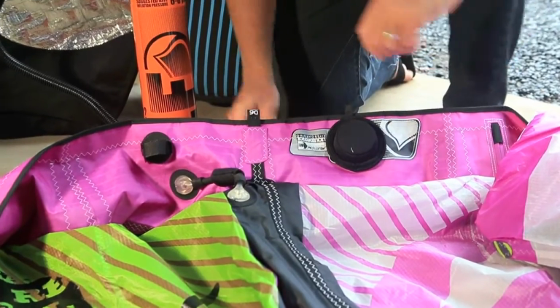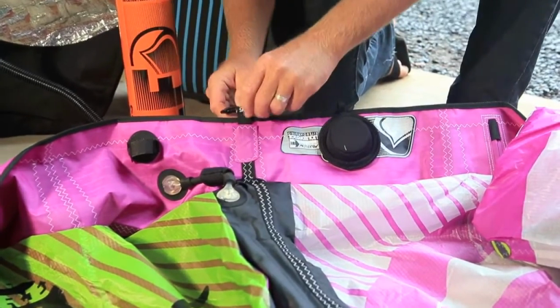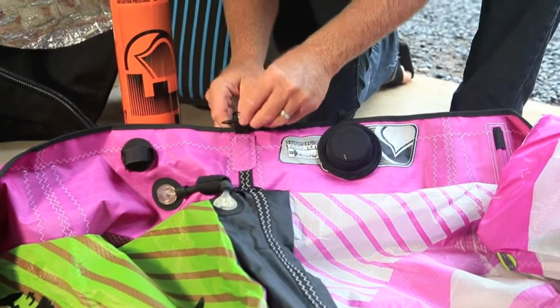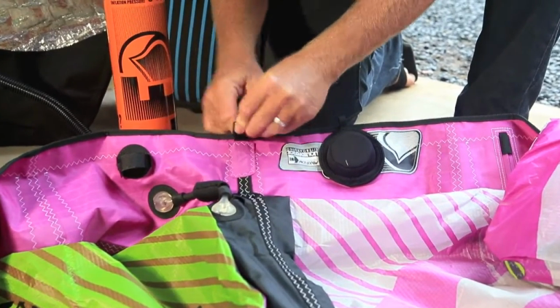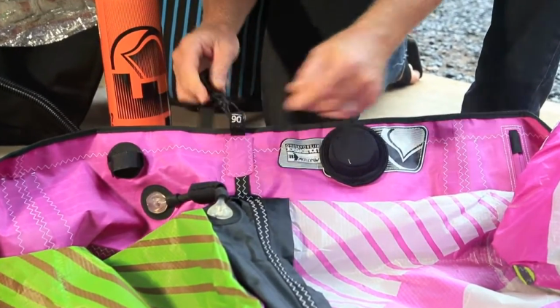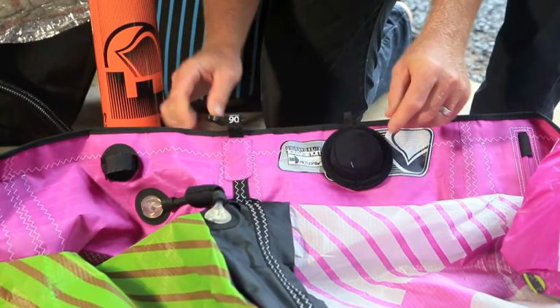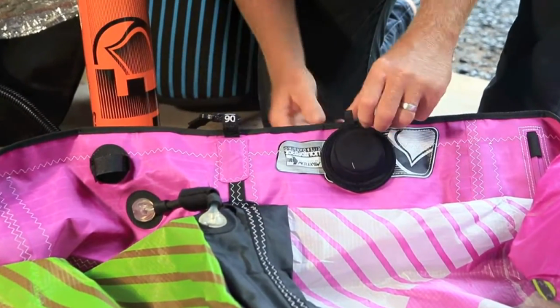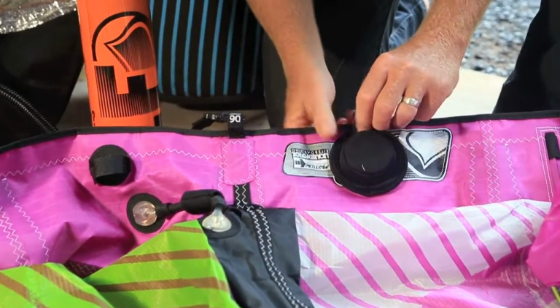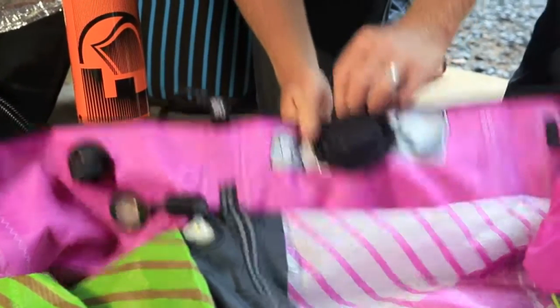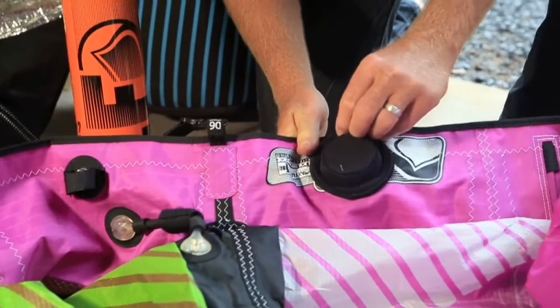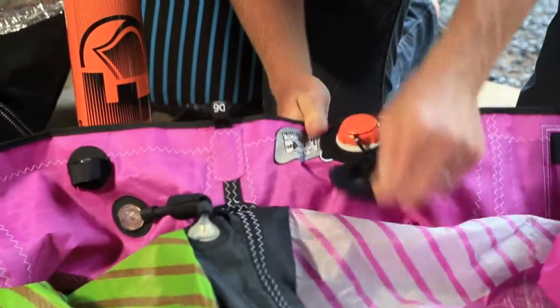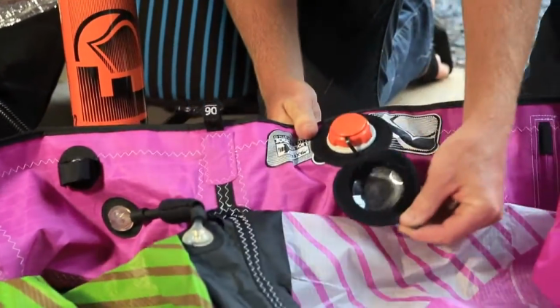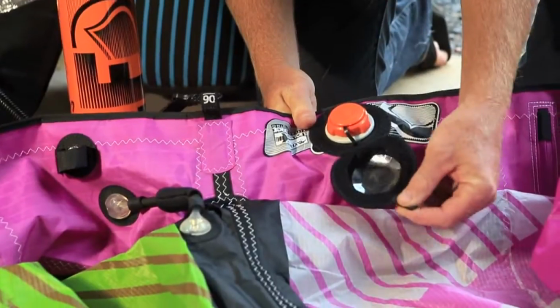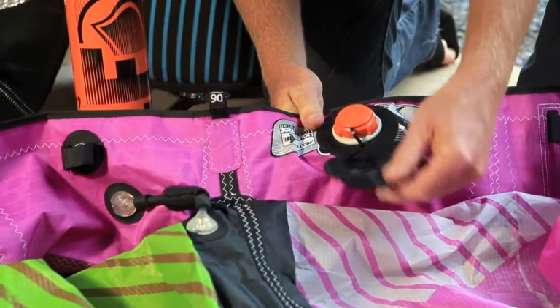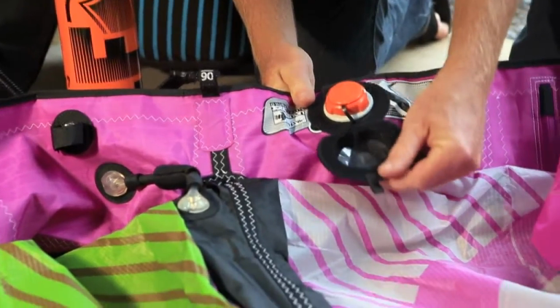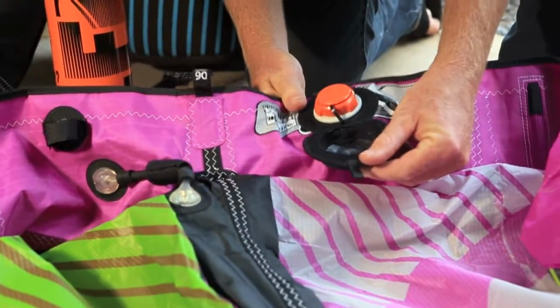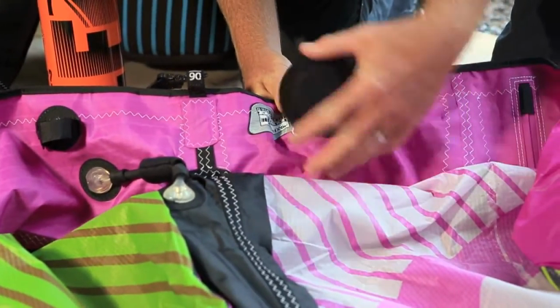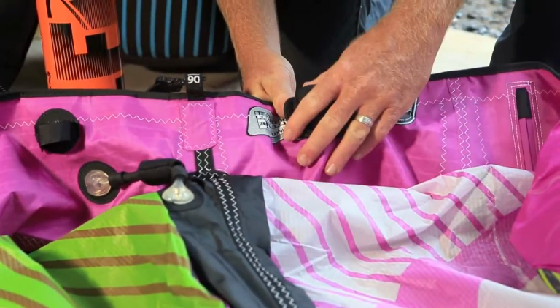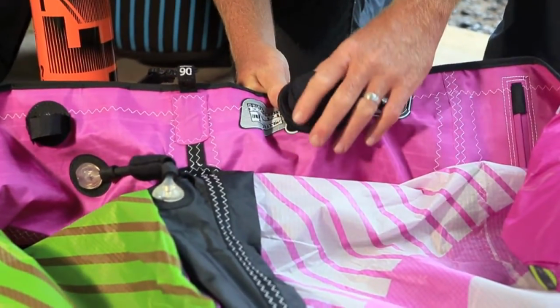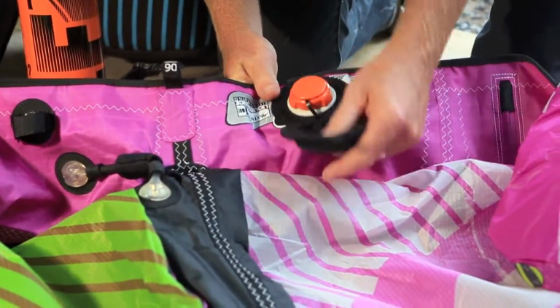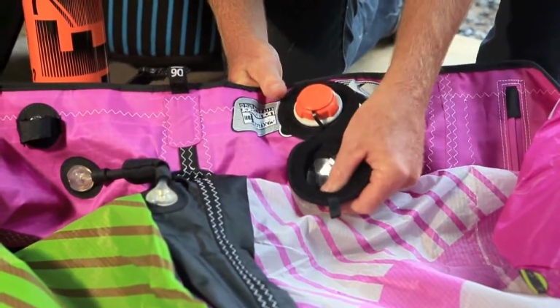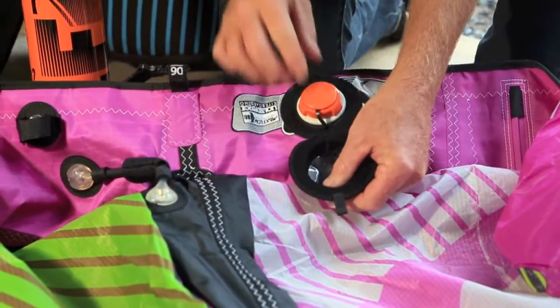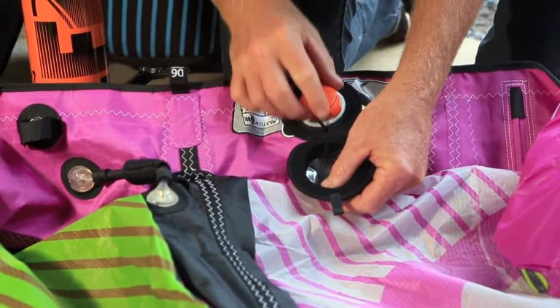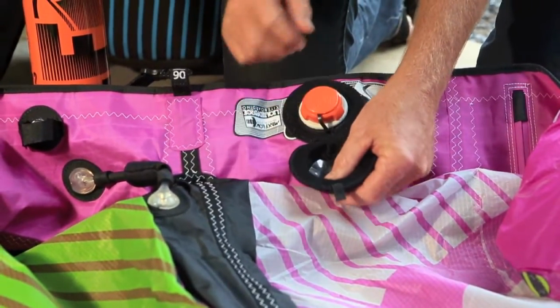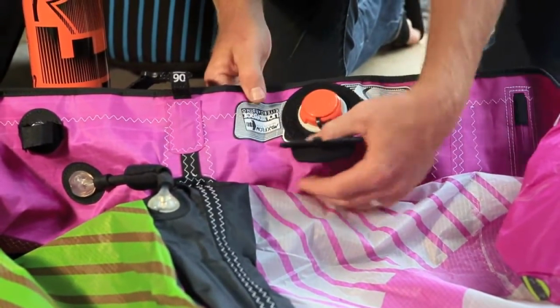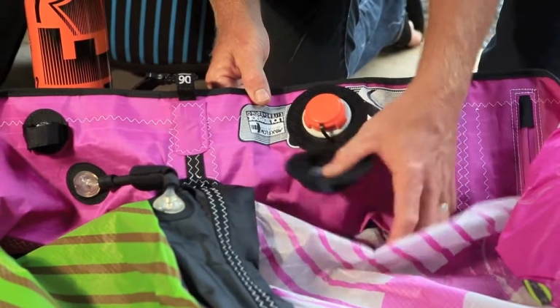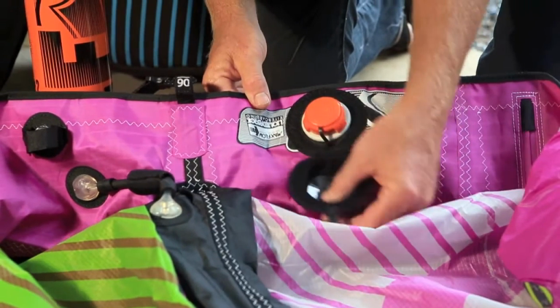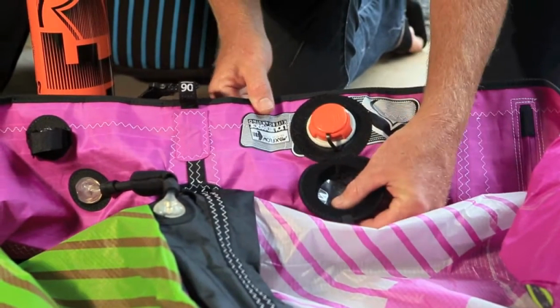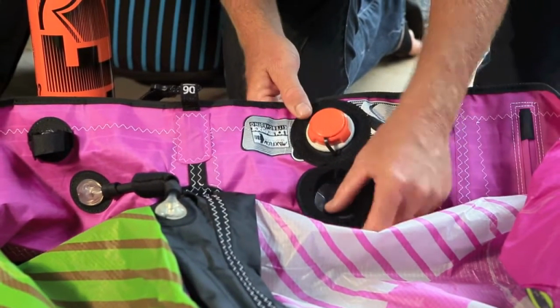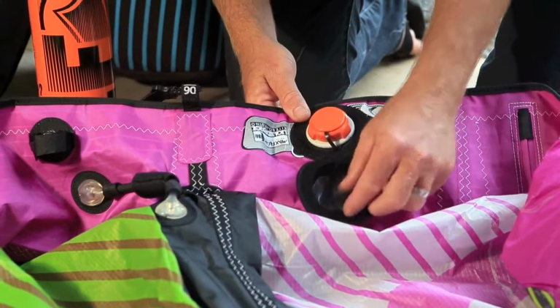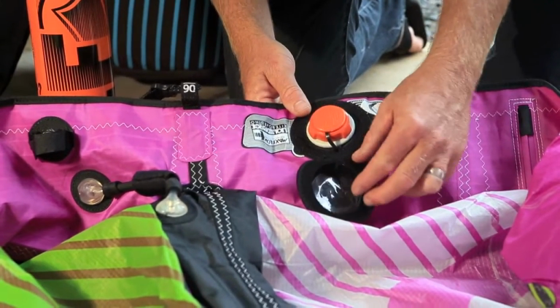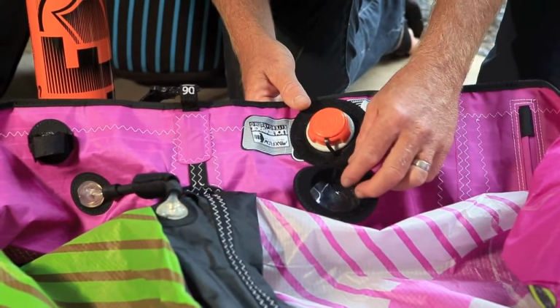The first thing you want to do is always leash your kite to your pump. Next, remove the neoprene safety cap. This cap is there to prevent the actual cap inside from having any abrasion on the canopy of your kite.